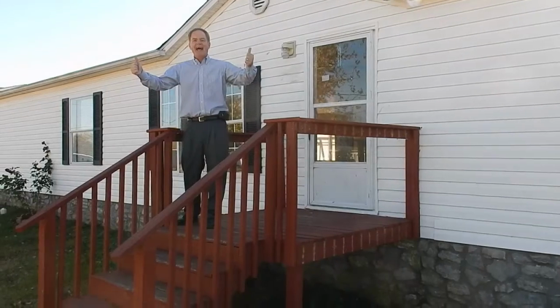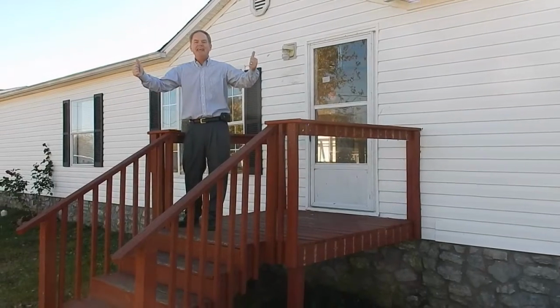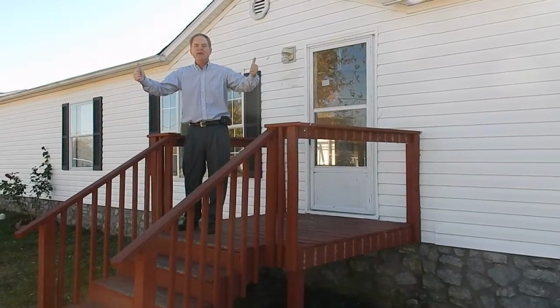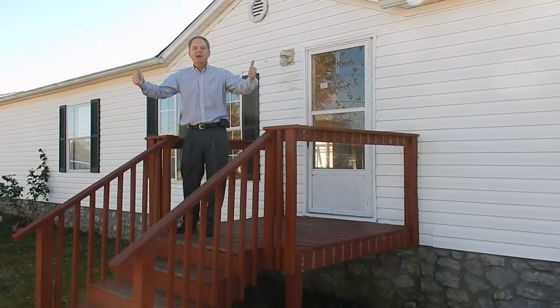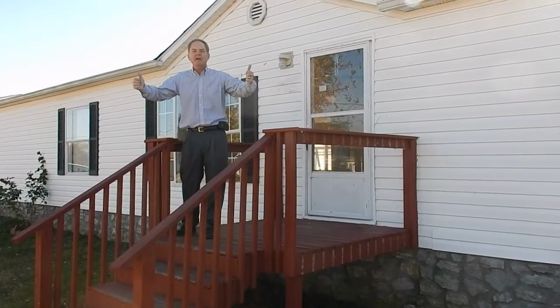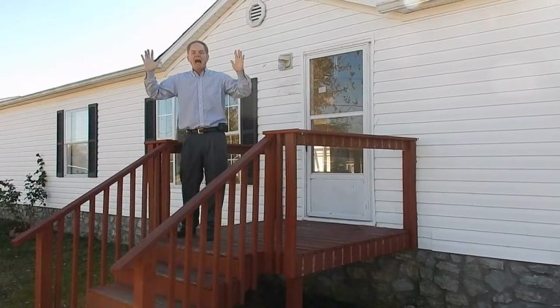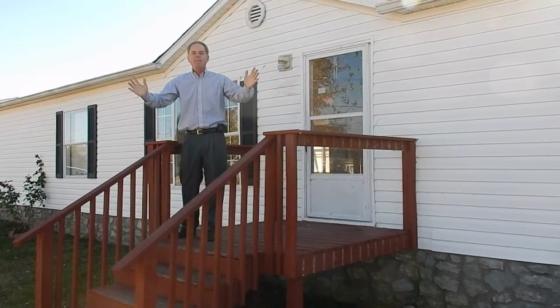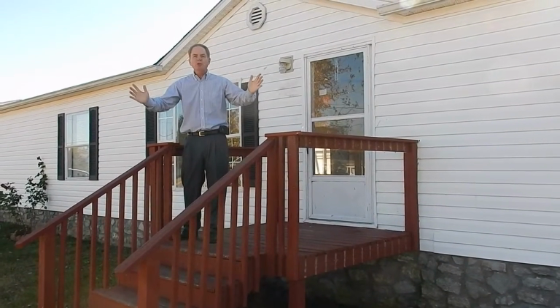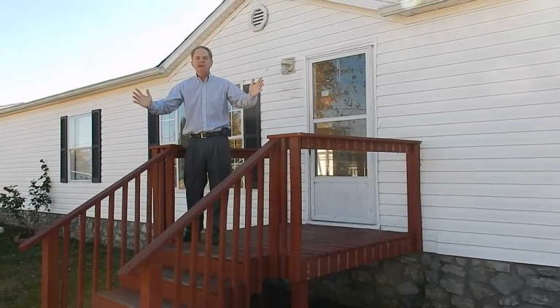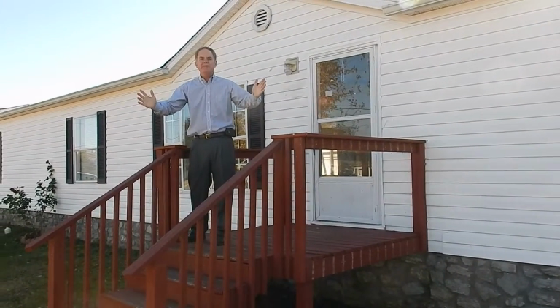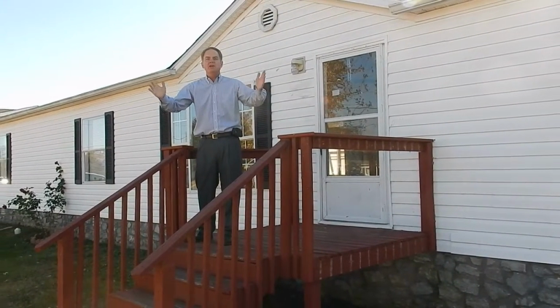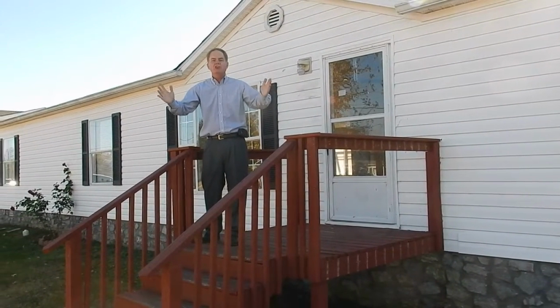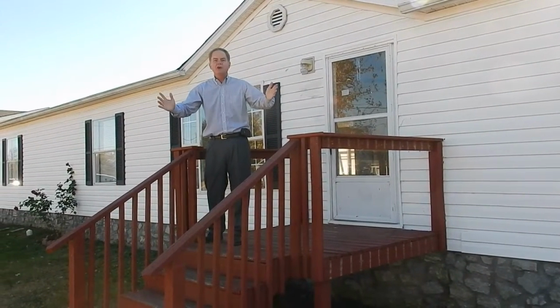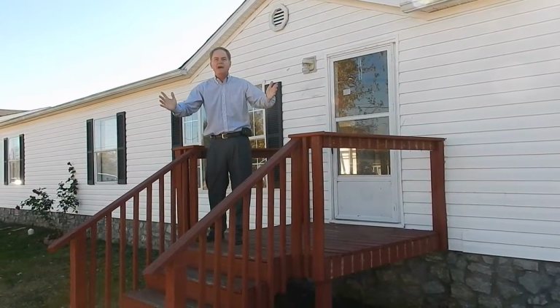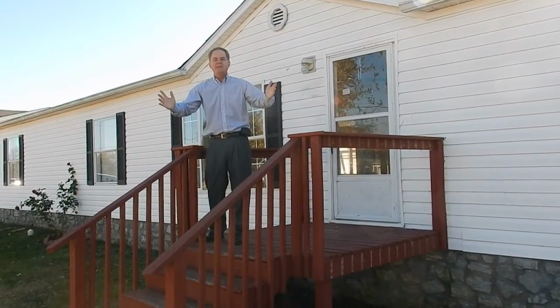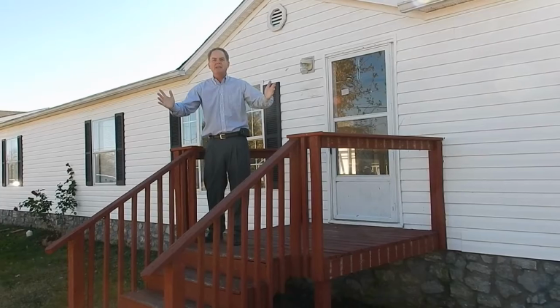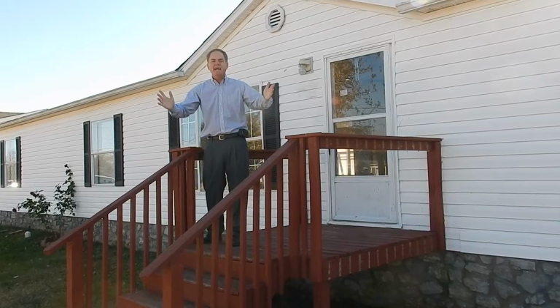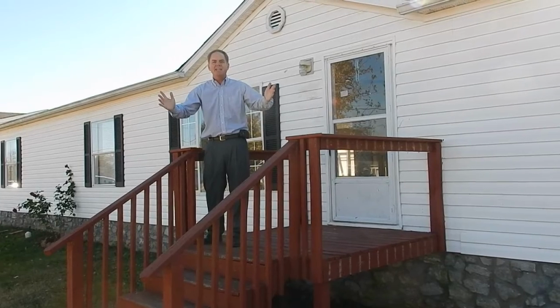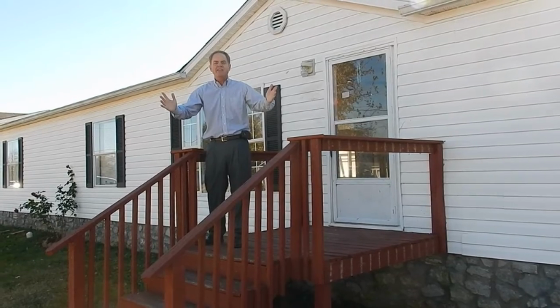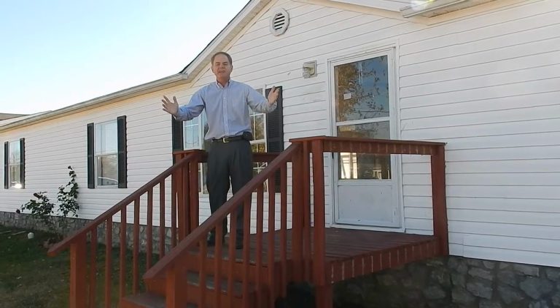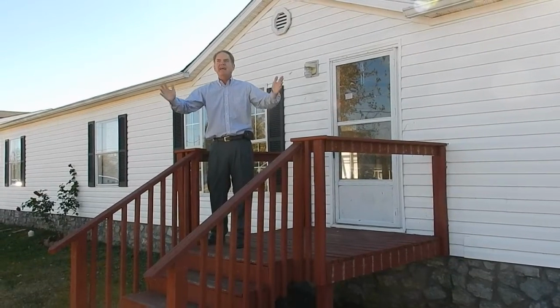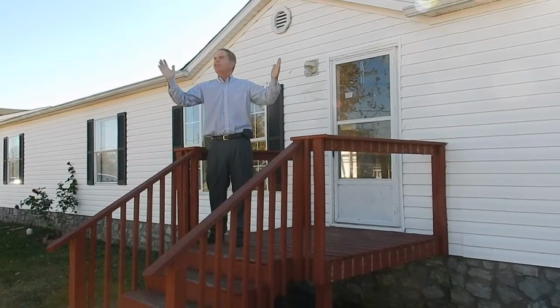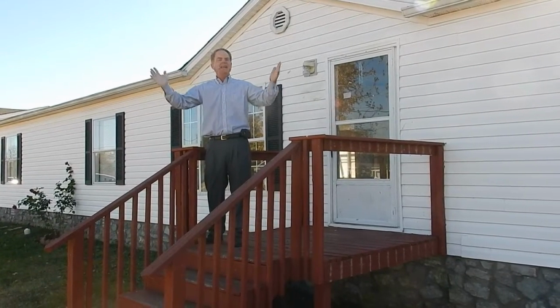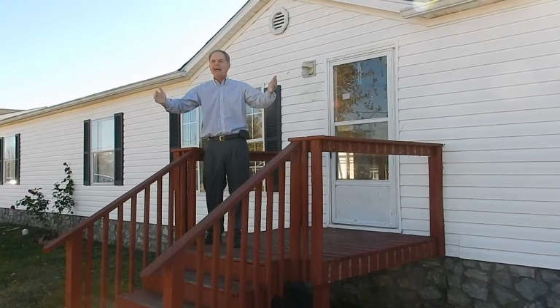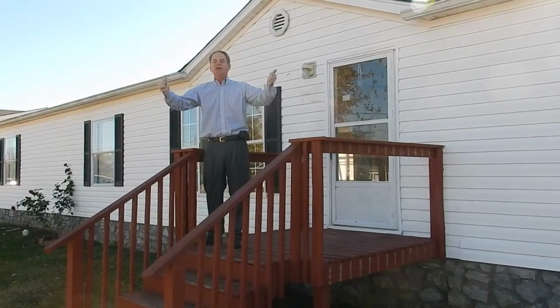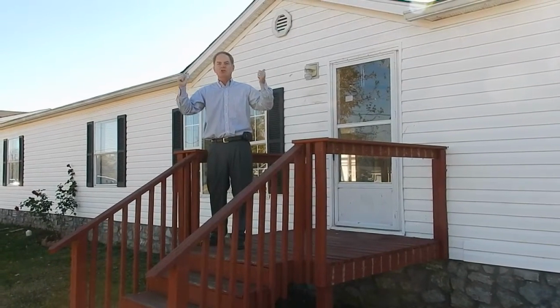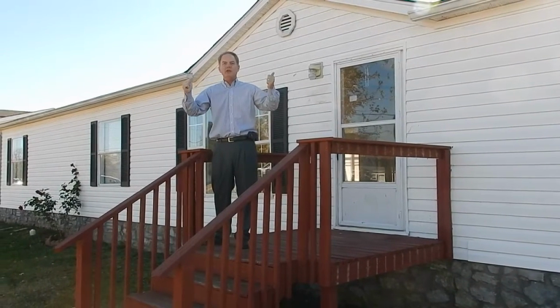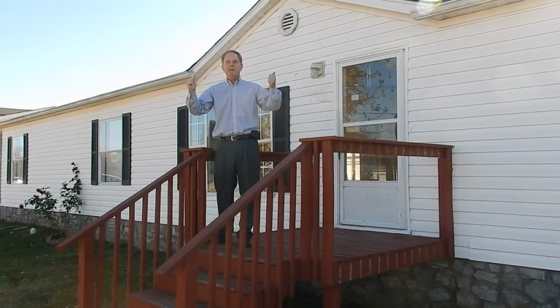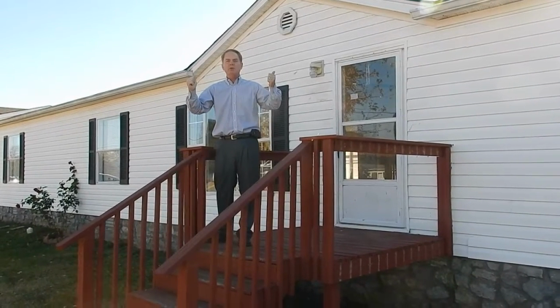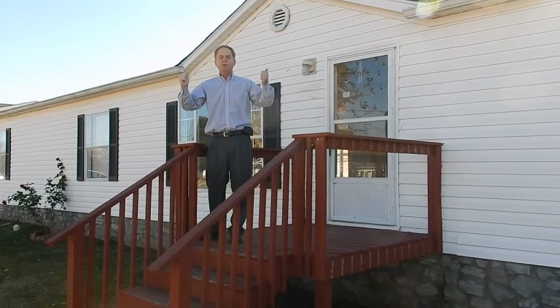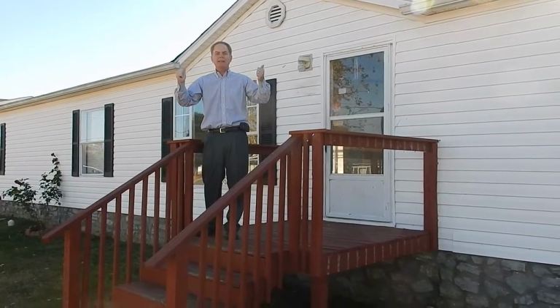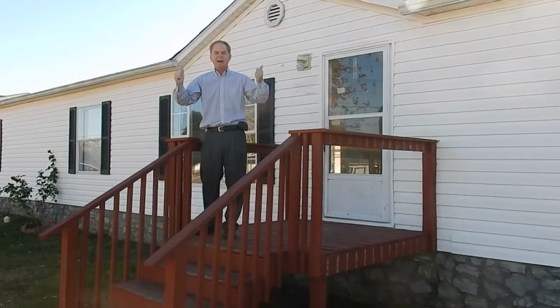Hey, this is Henry Carter. I am at 127 Sean Drive in lovely Gallatin, Tennessee. It's a sunny day. We've got a great three-bedroom, two-bath house.